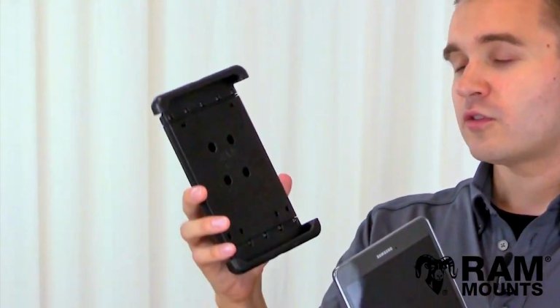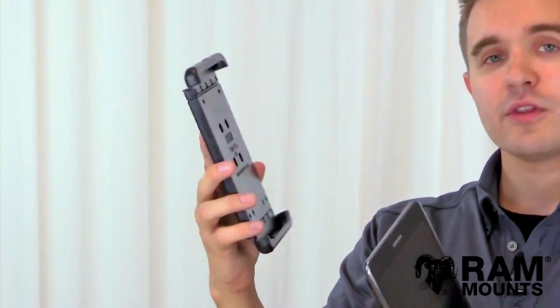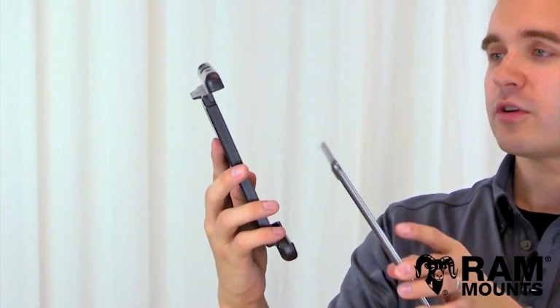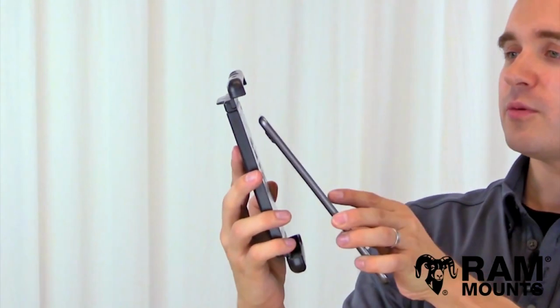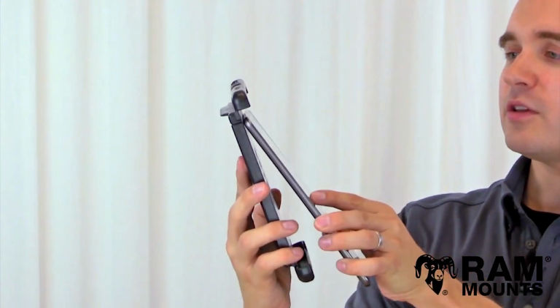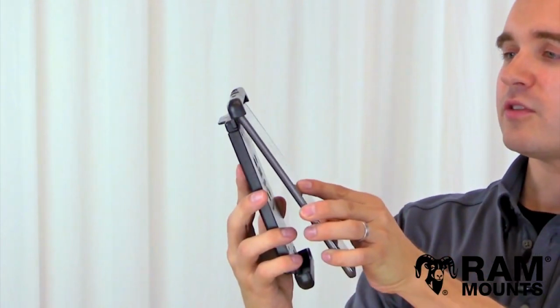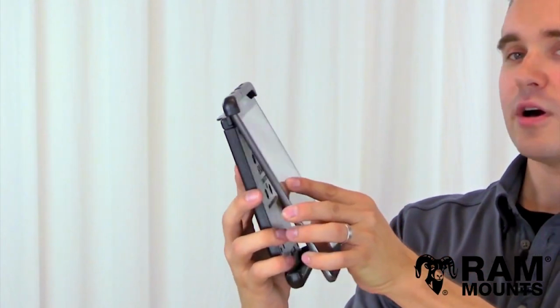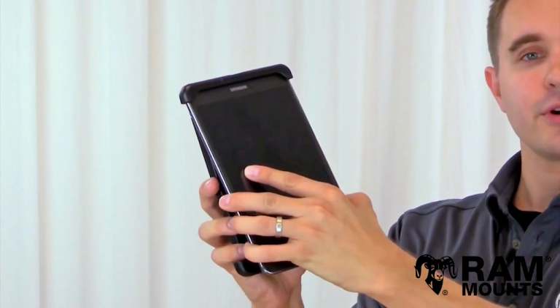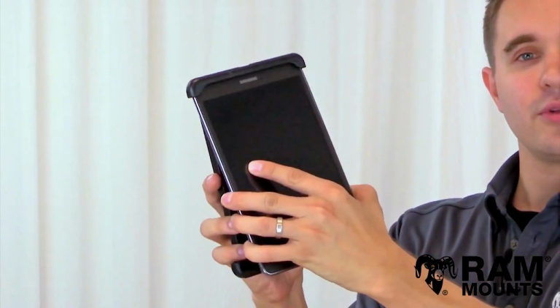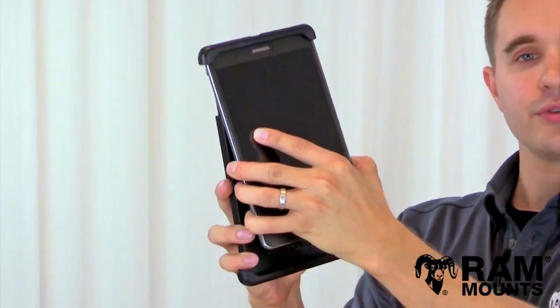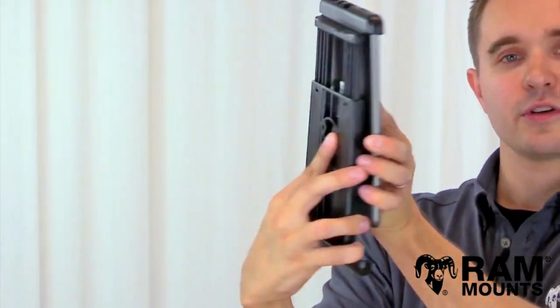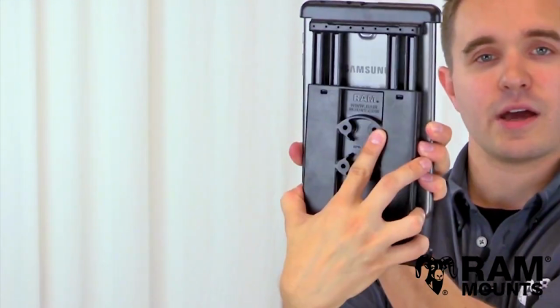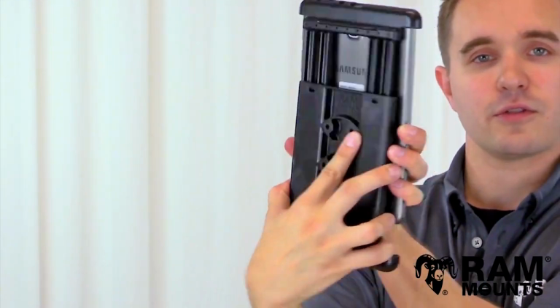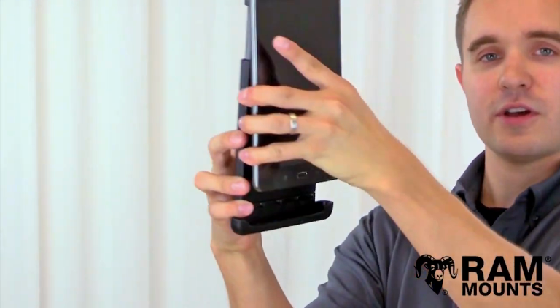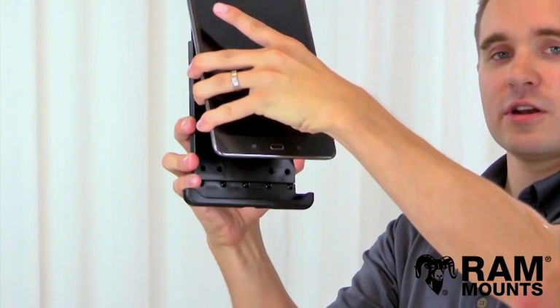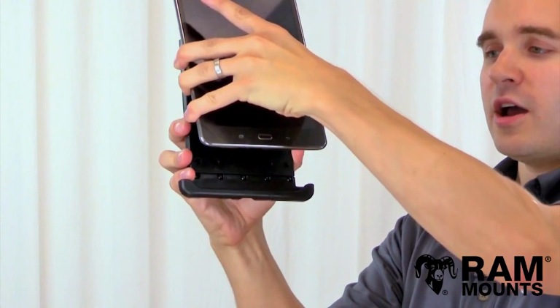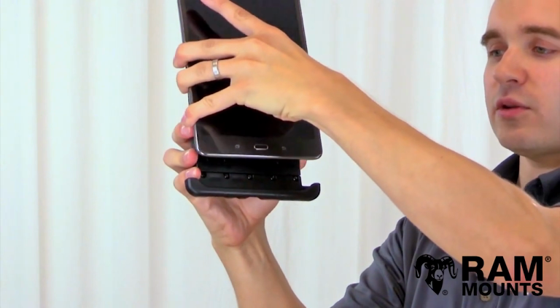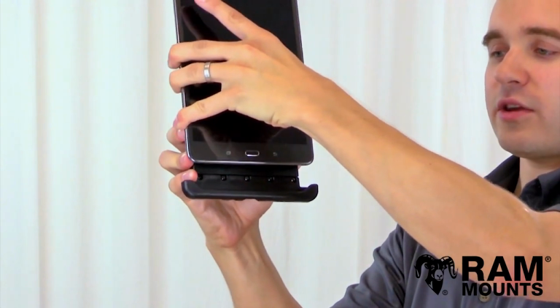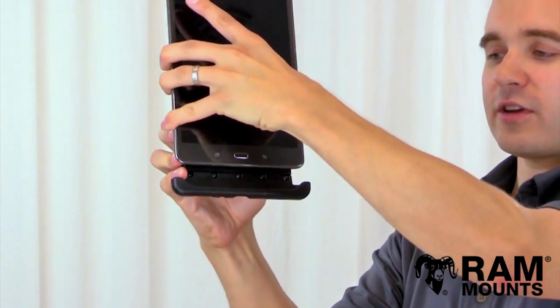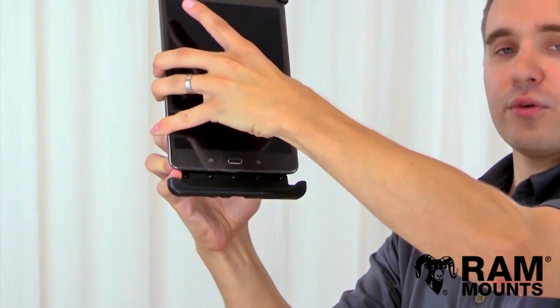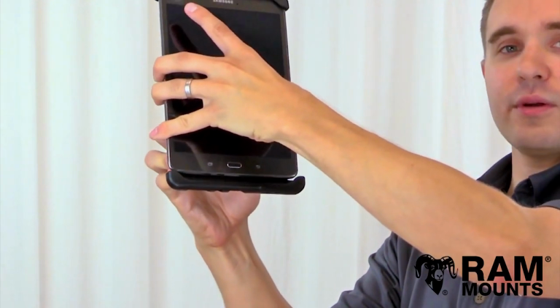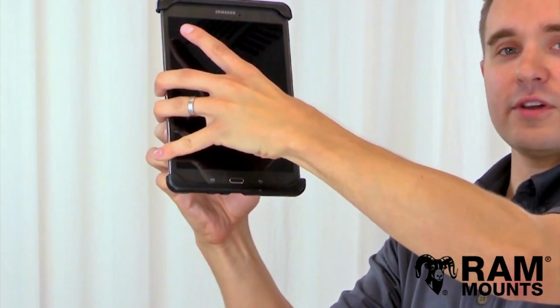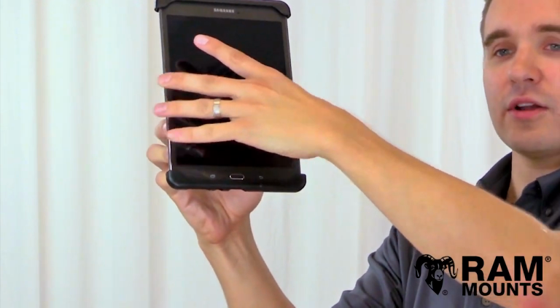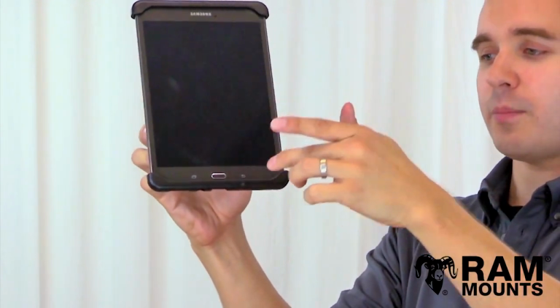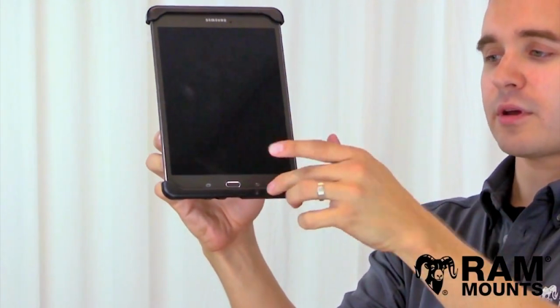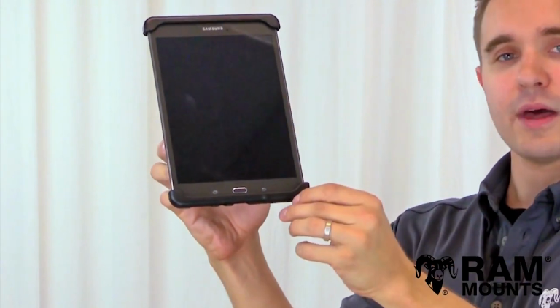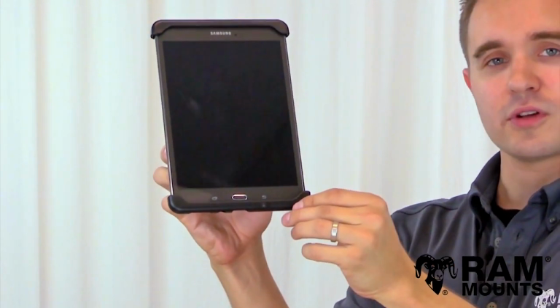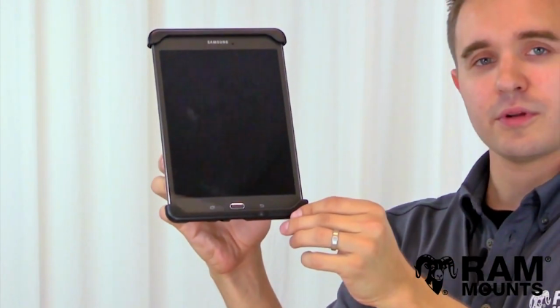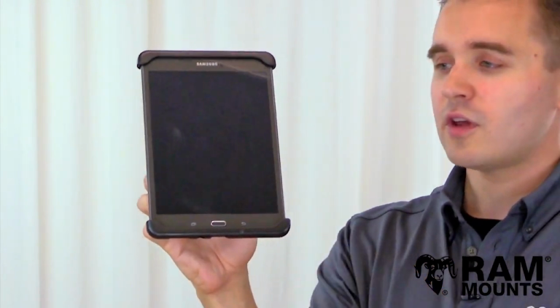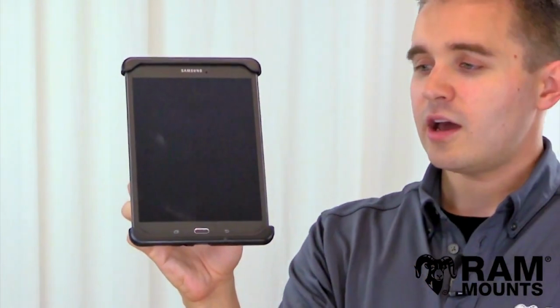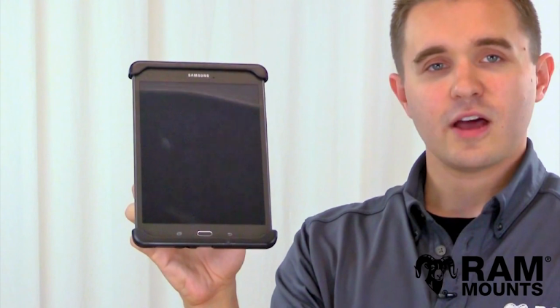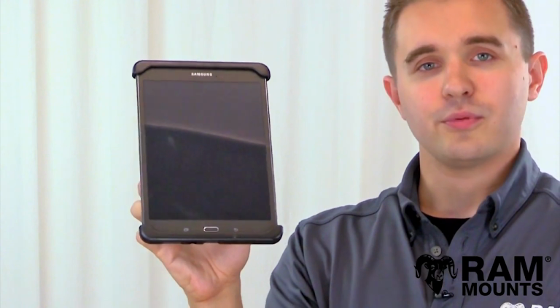The way this works is you simply insert the tablet upward into the holder to expand the spring tension, and then you lay the device against the holder and rest down onto the bottom cup, and that will secure it in place — and it's that simple.